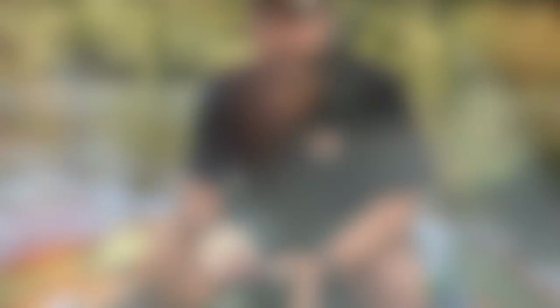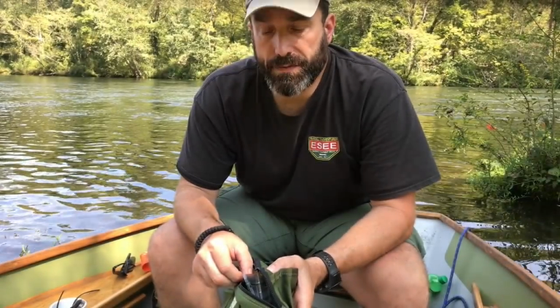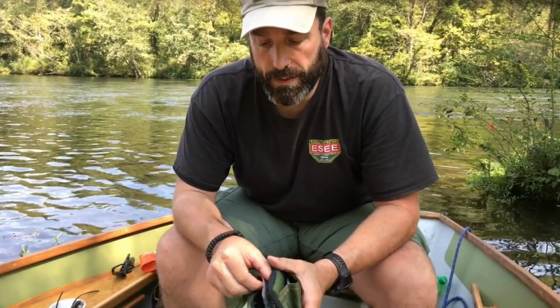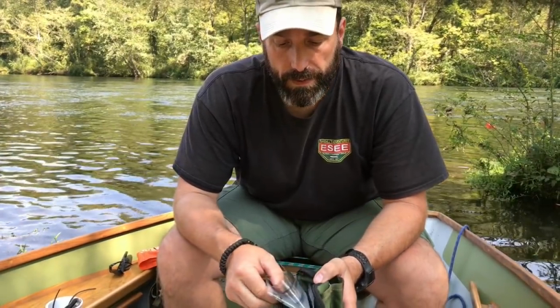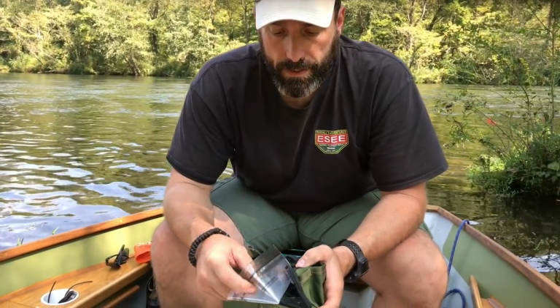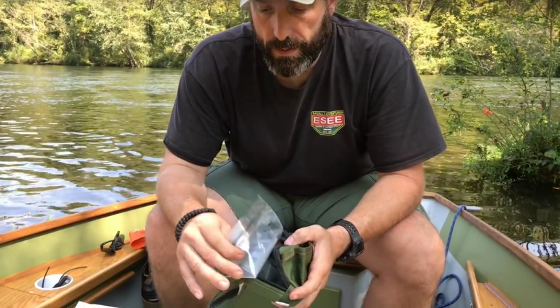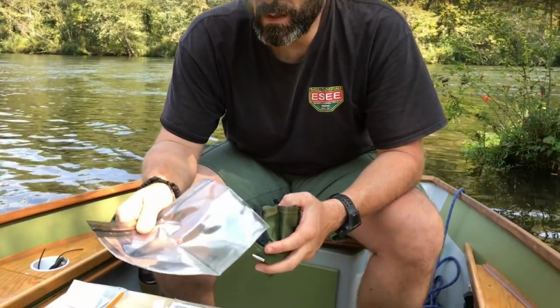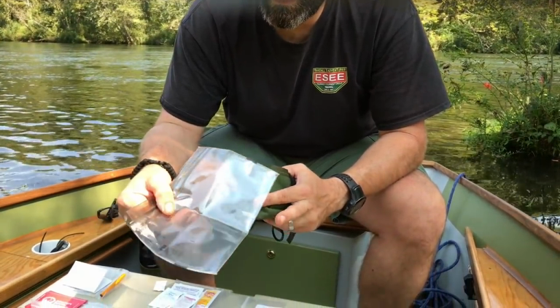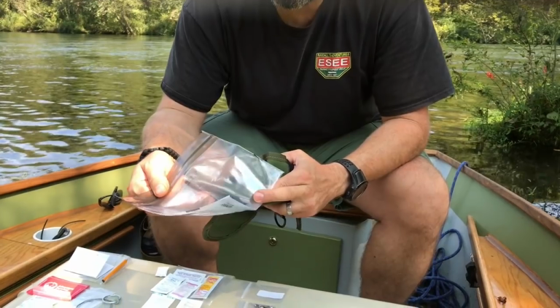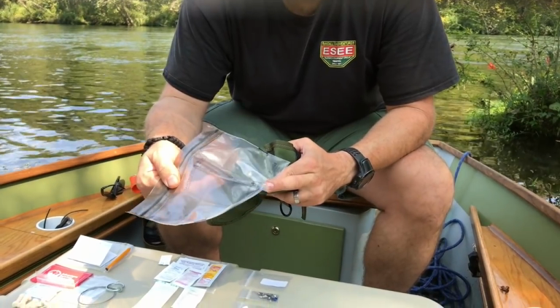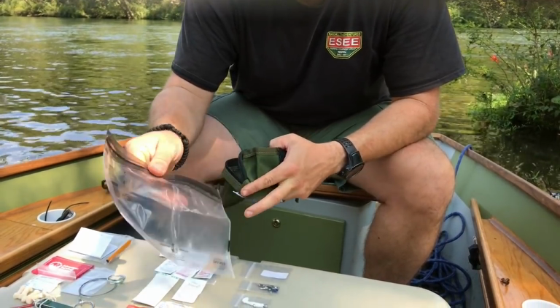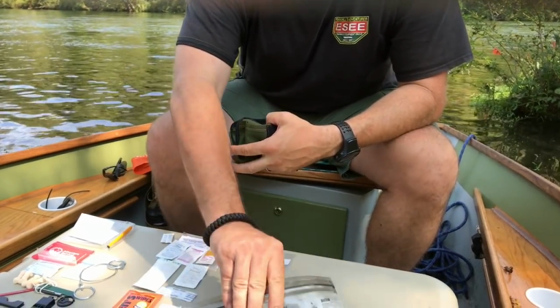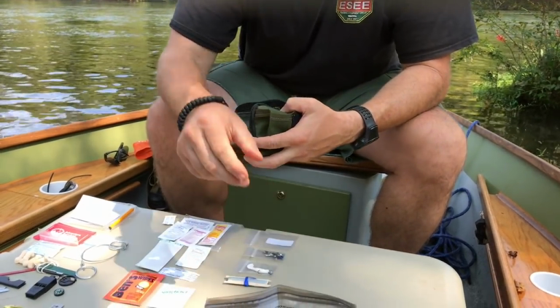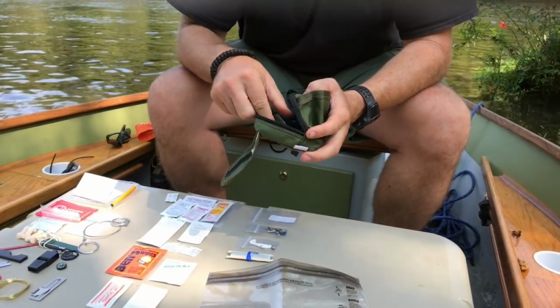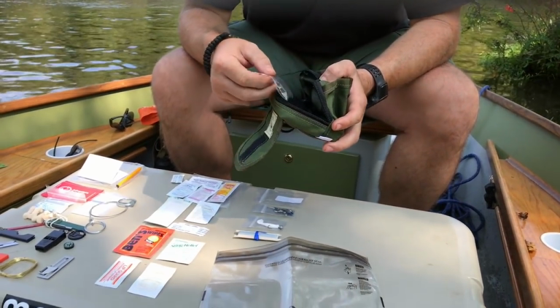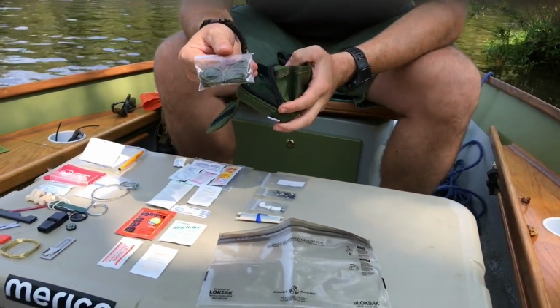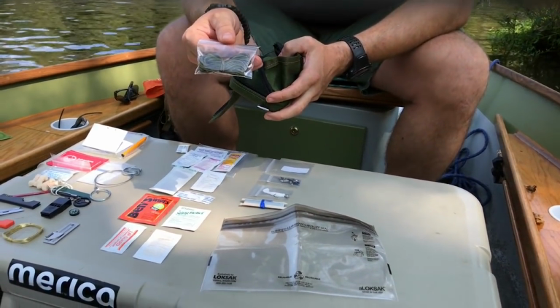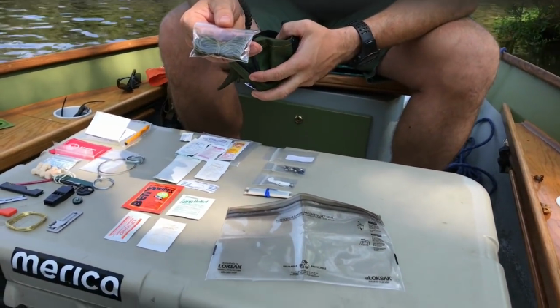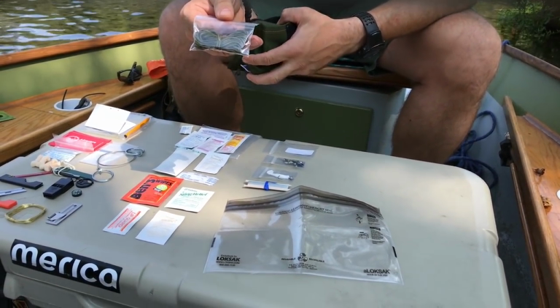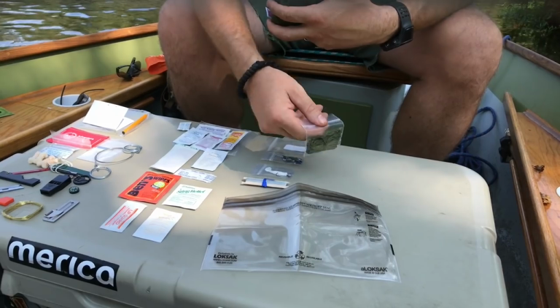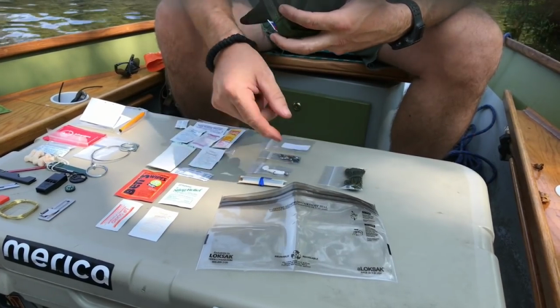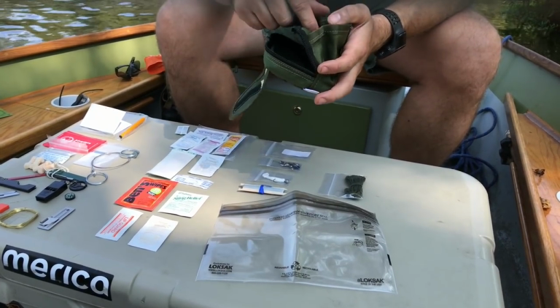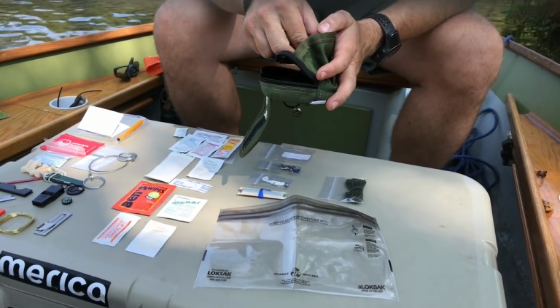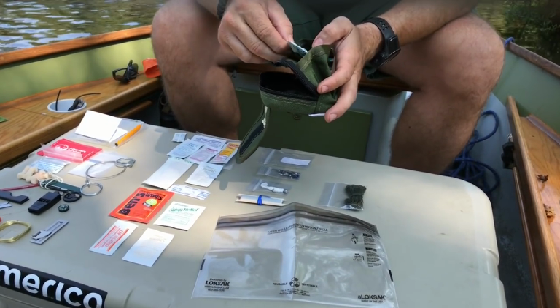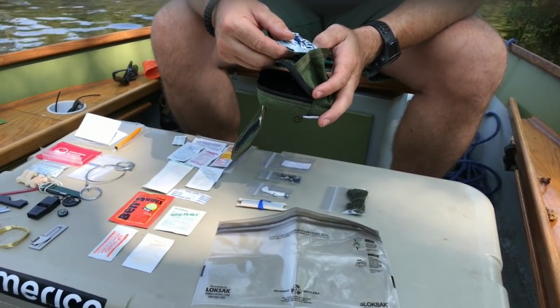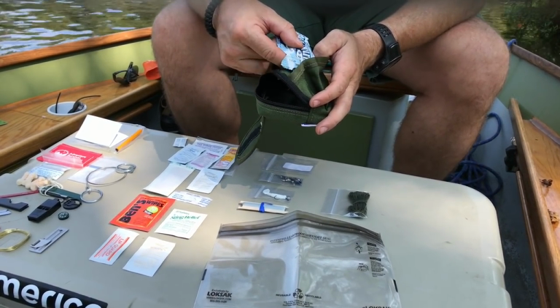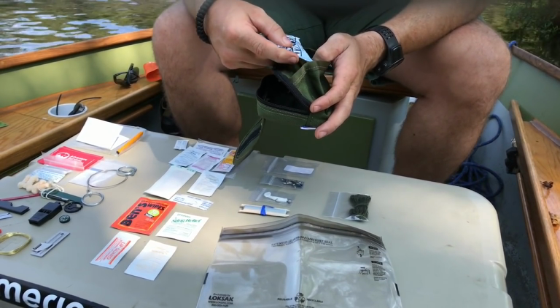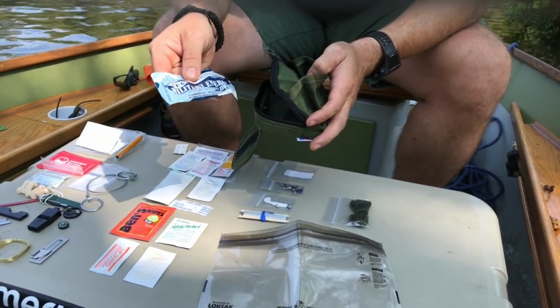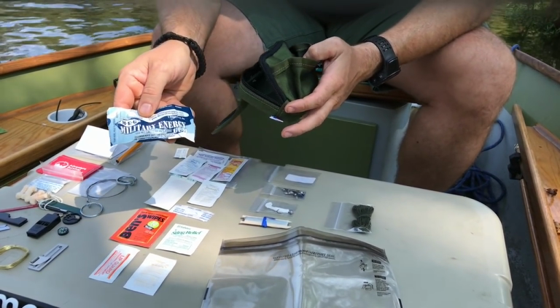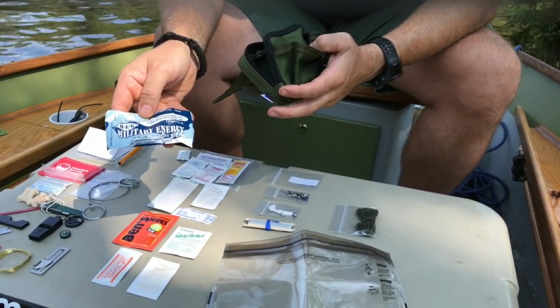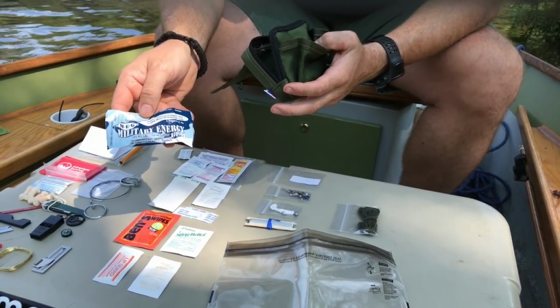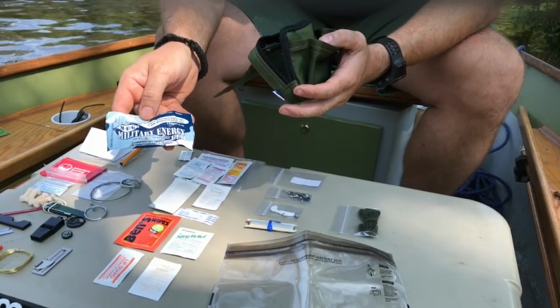The last few things we have in there are a lock sack waterproof bag, some cordage, and a package of caffeine gum.